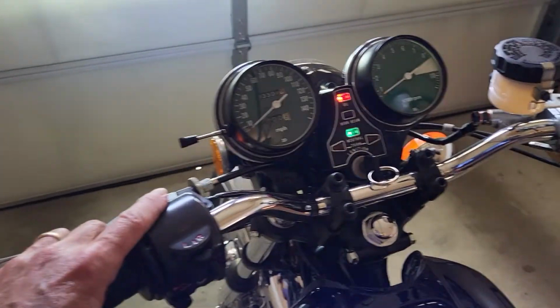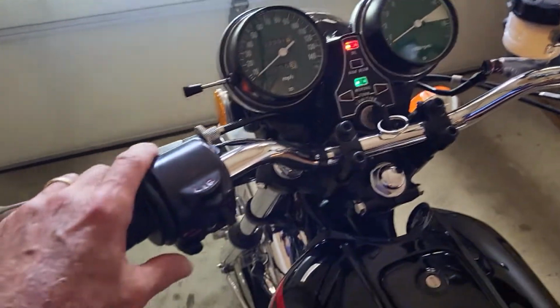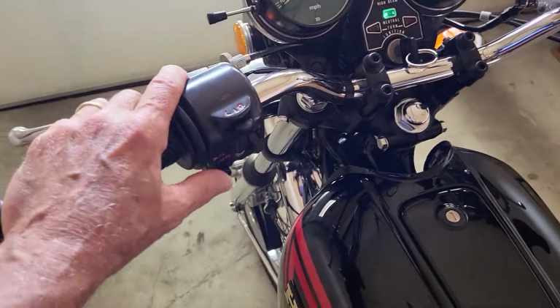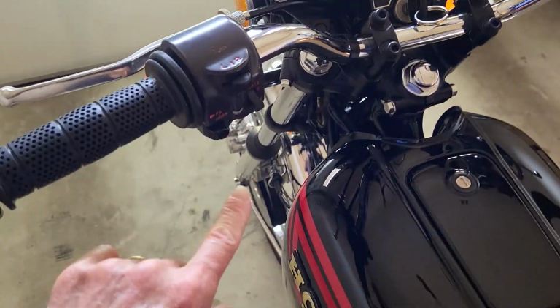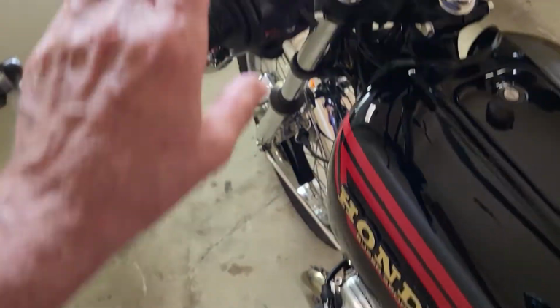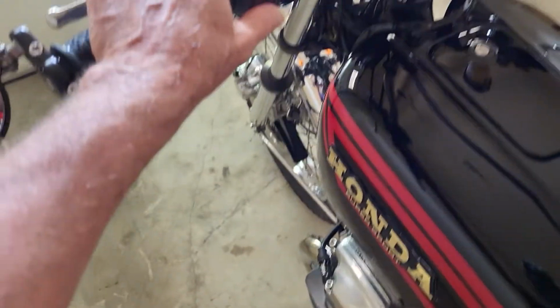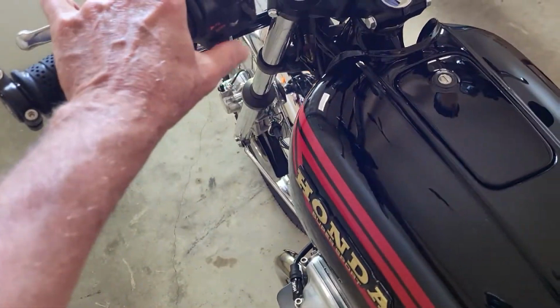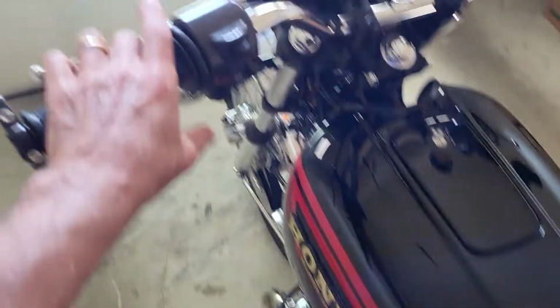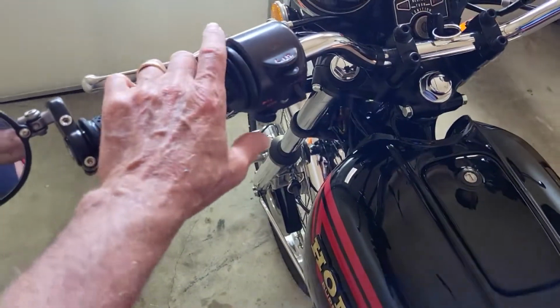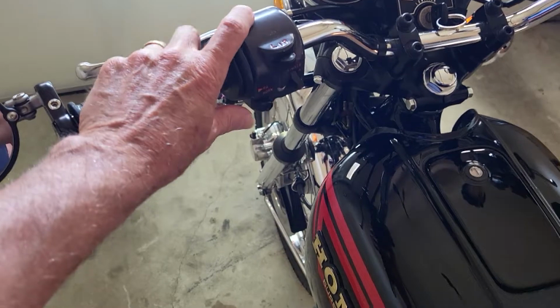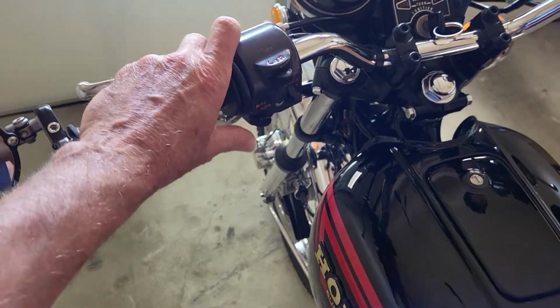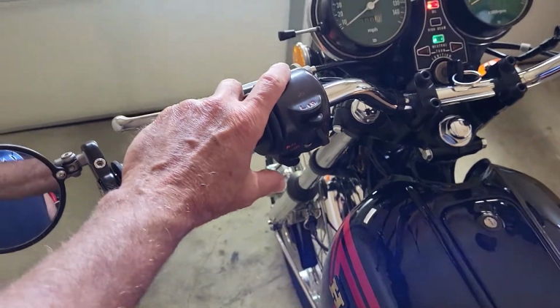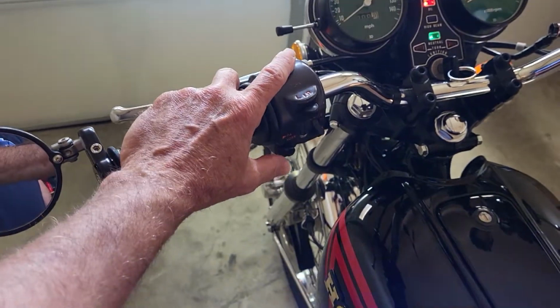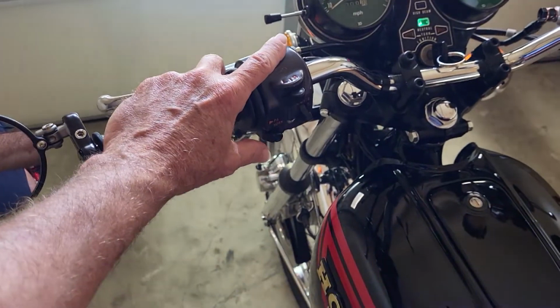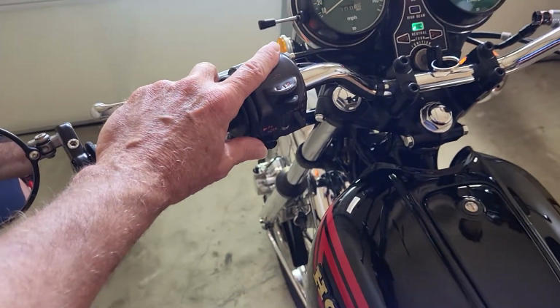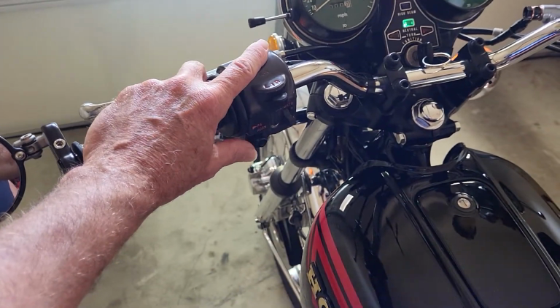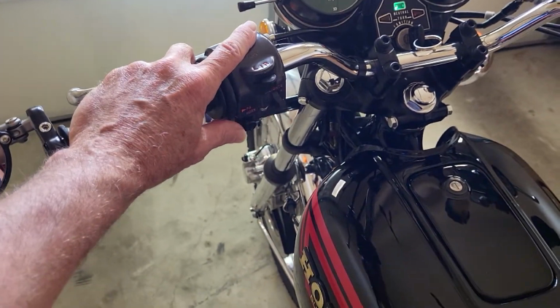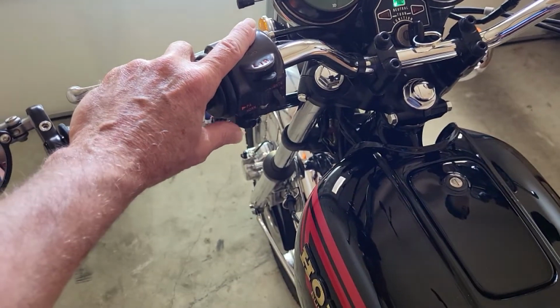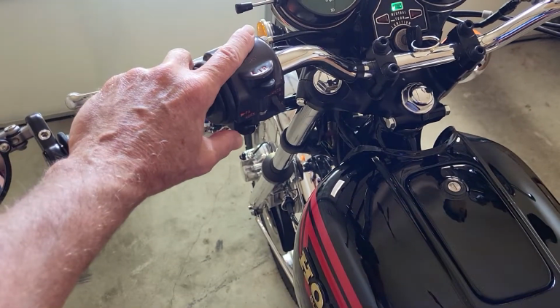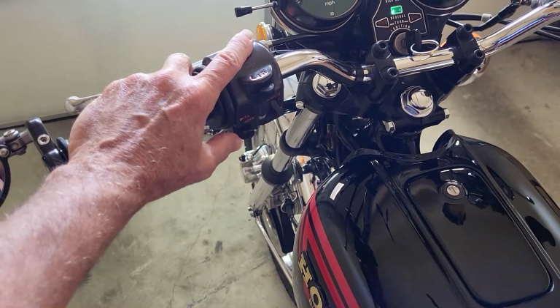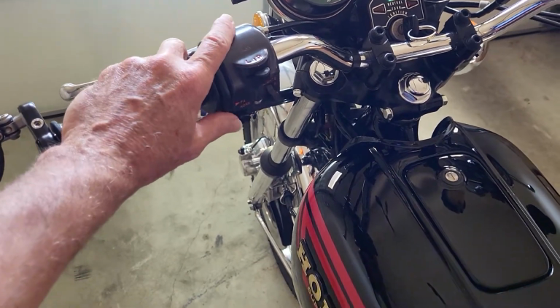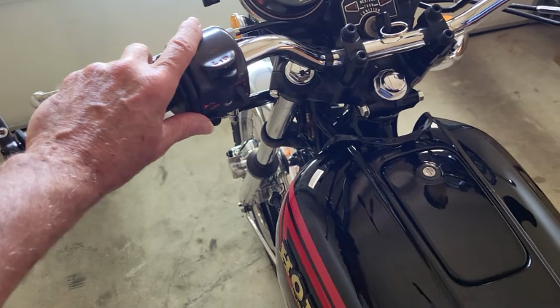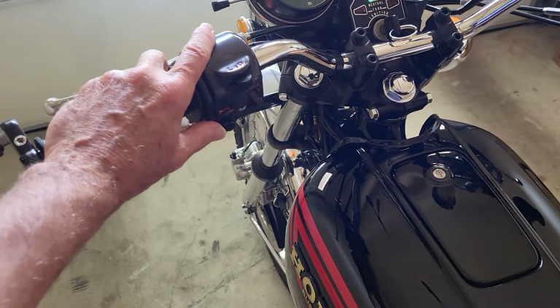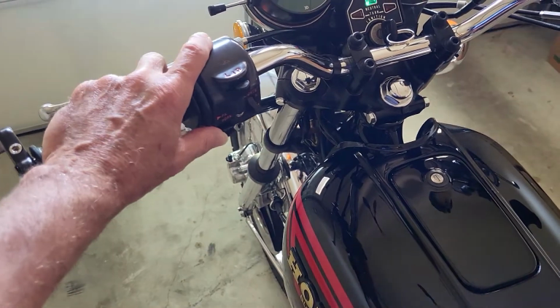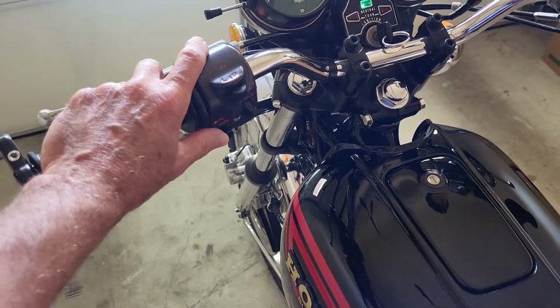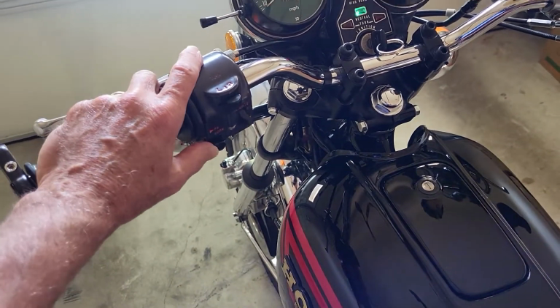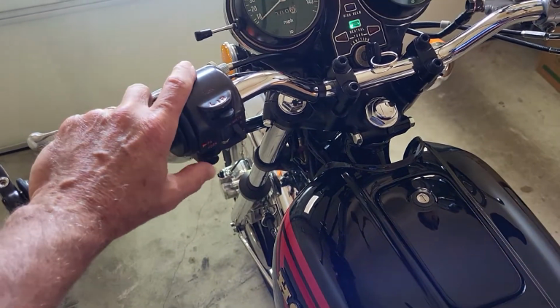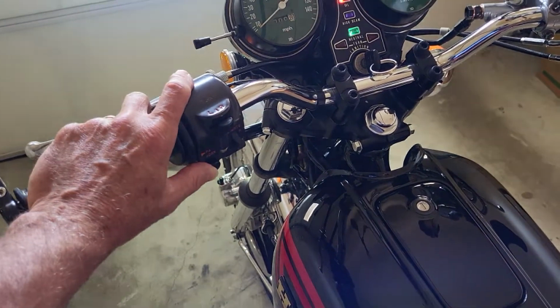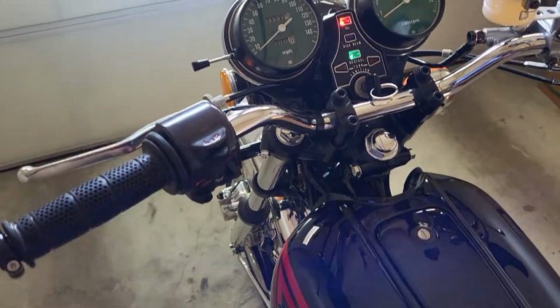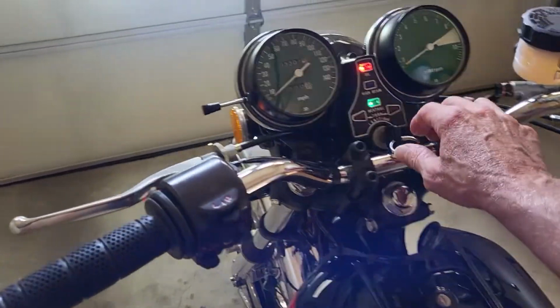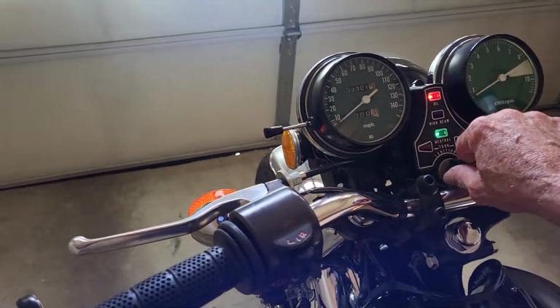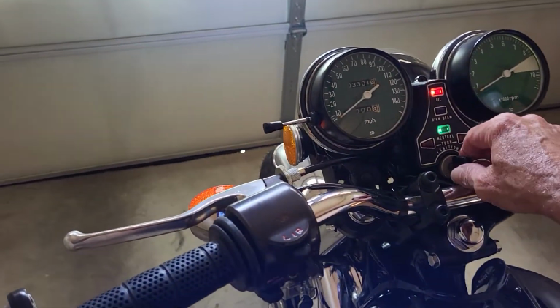On the left side, you have this traditional horn button, but it has a flash-to-pass feature. If you push it to the right, it will flash the headlights. It's kind of a nice Euro feature.